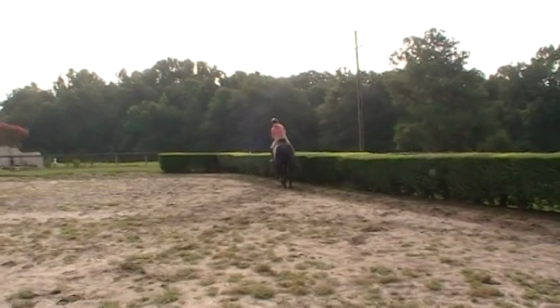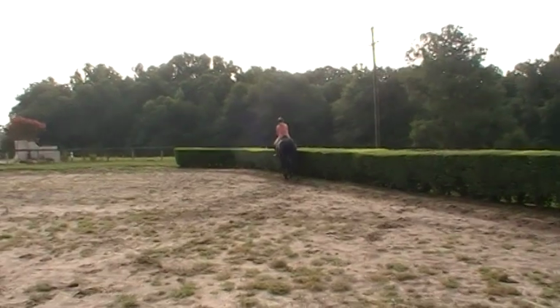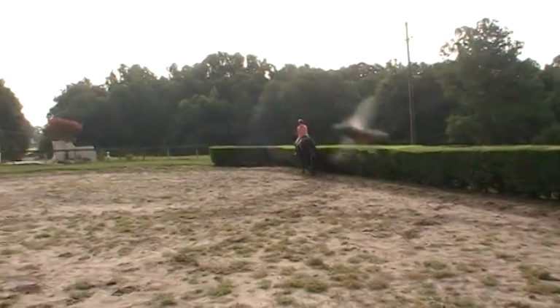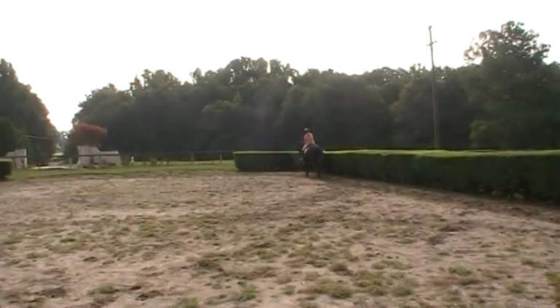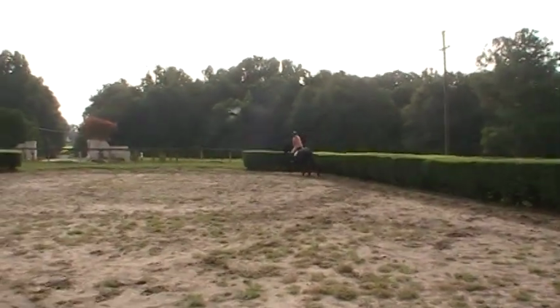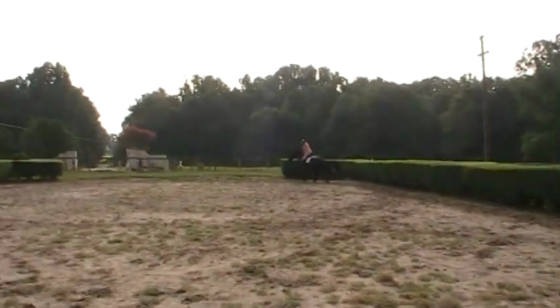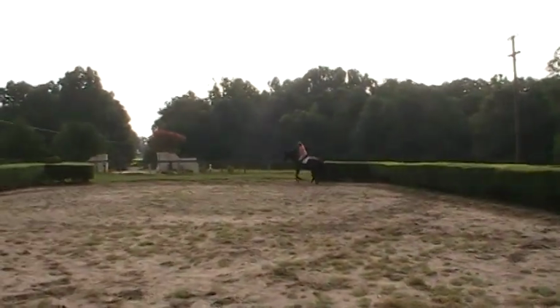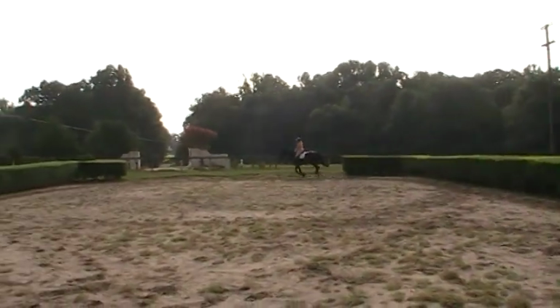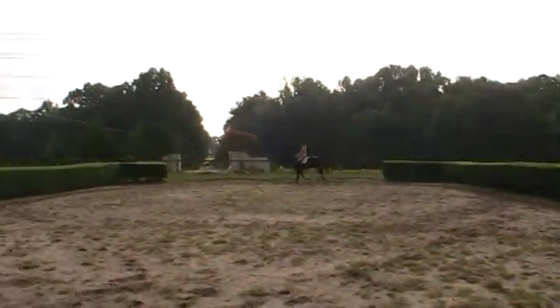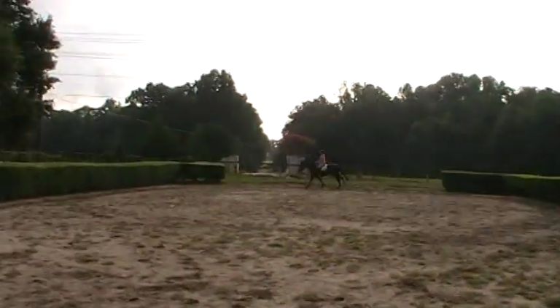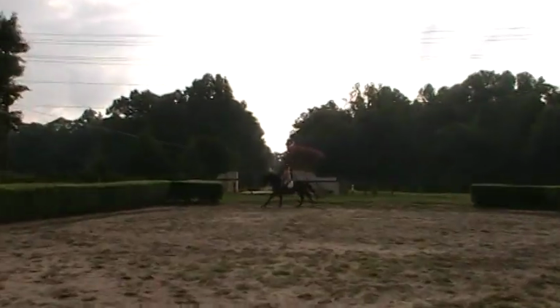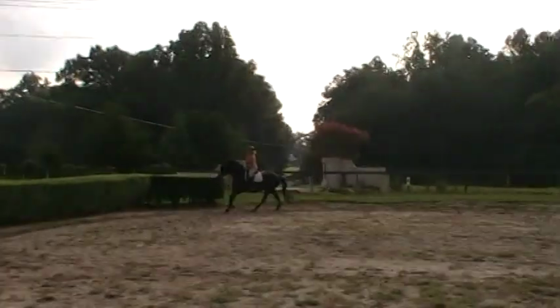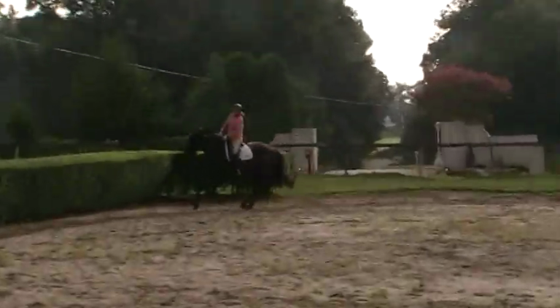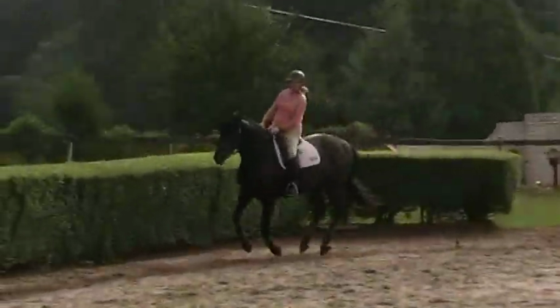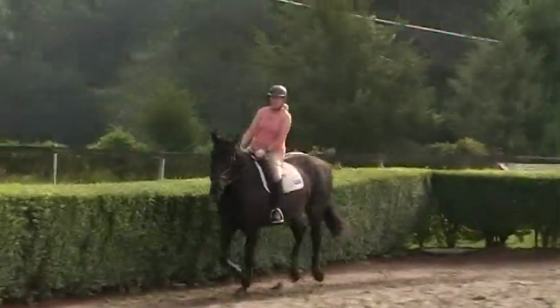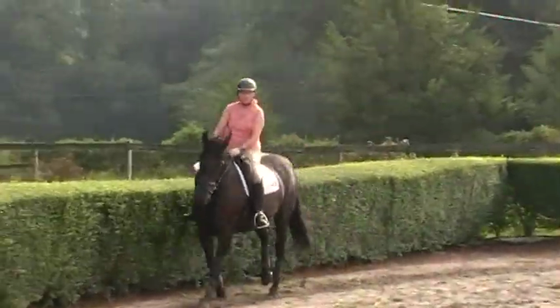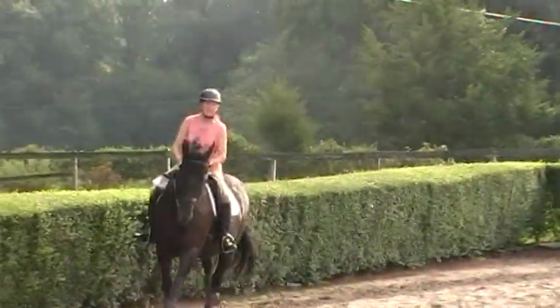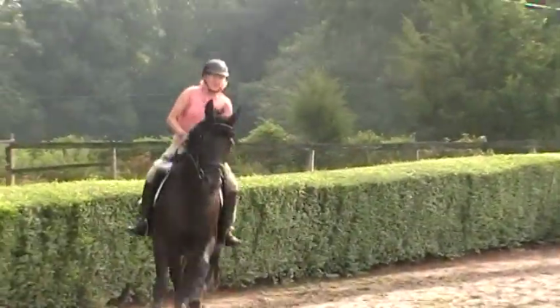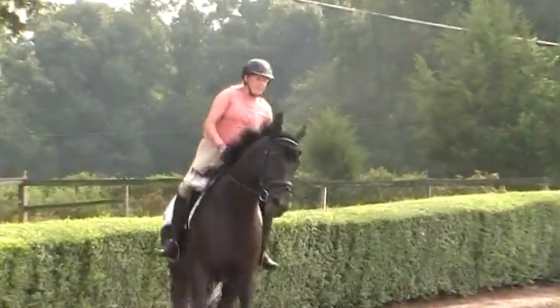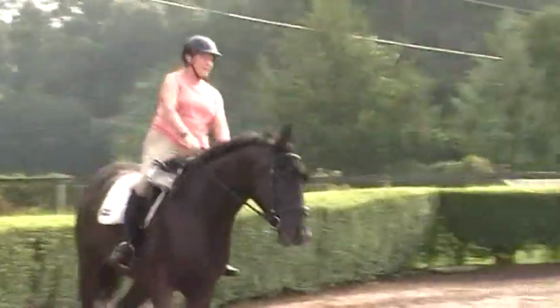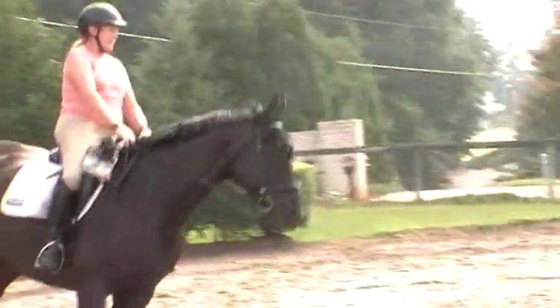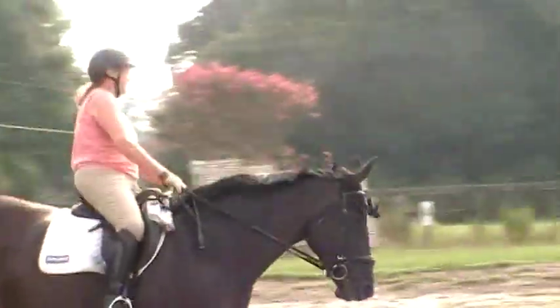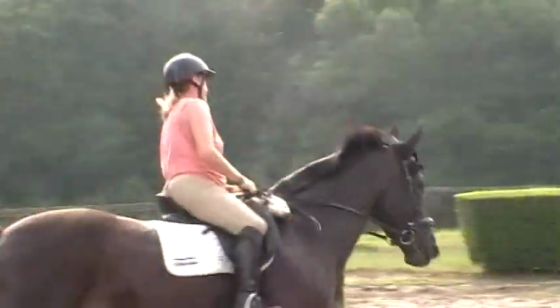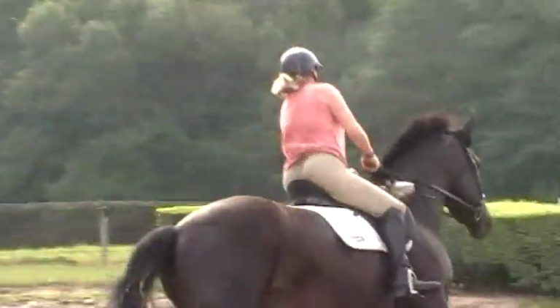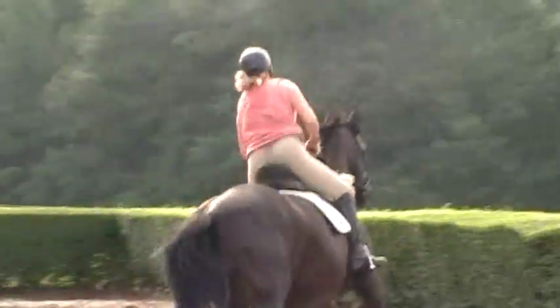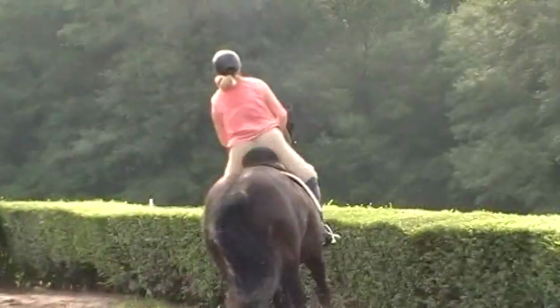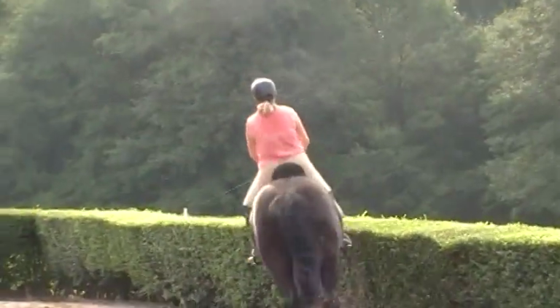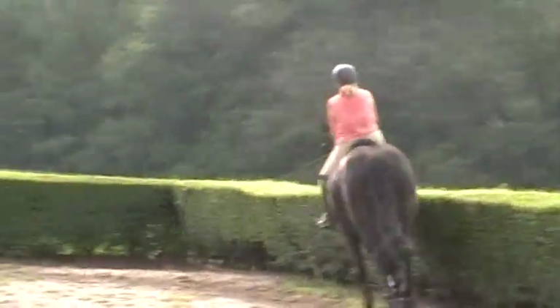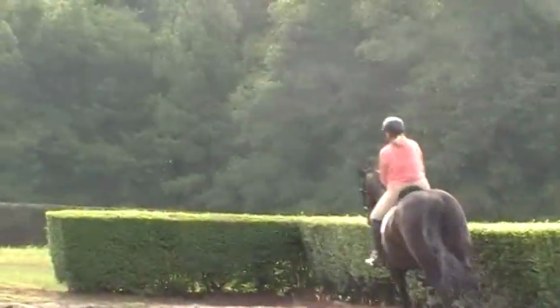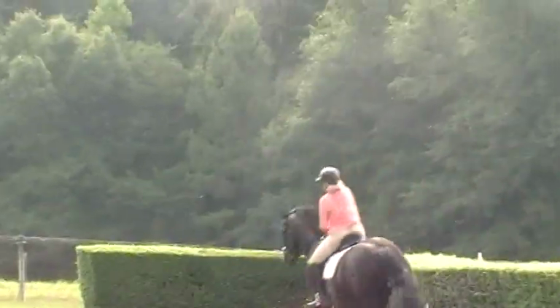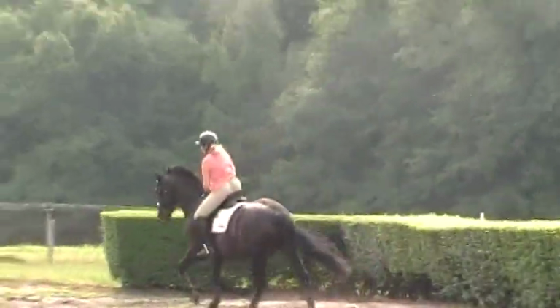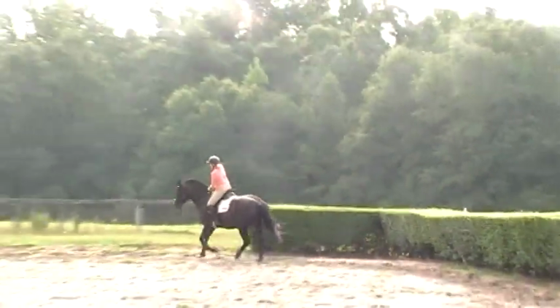Check your hand. Touch the mane. I have them touch the rein to make sure she's not pulling on it, which is easy to do when you're on a greener horse. Touch the mane. Try your outside hand, then switch to your inside hand to make sure you're not holding.